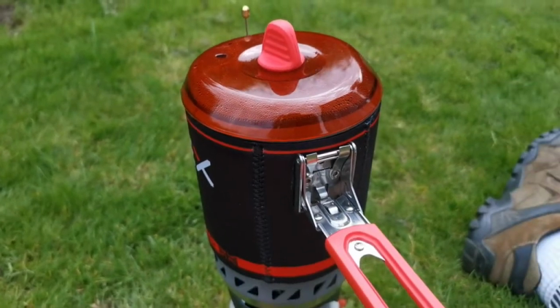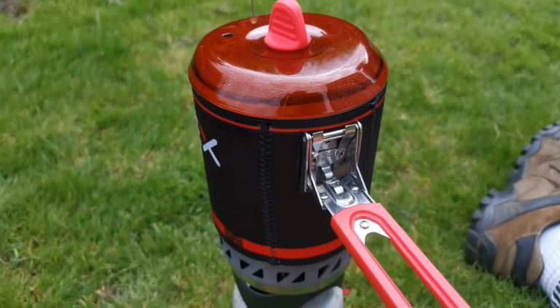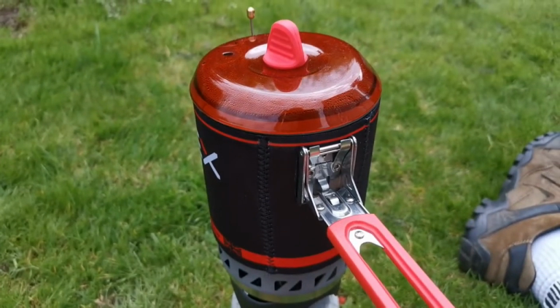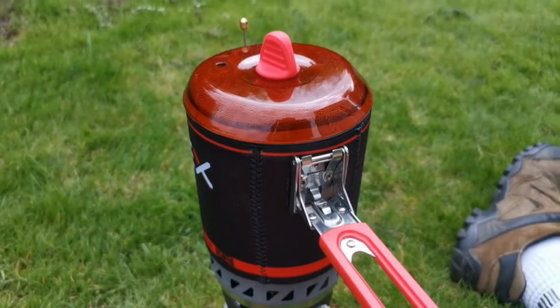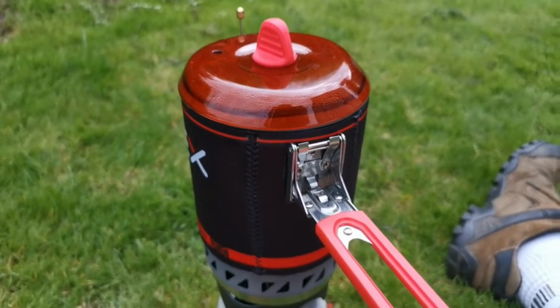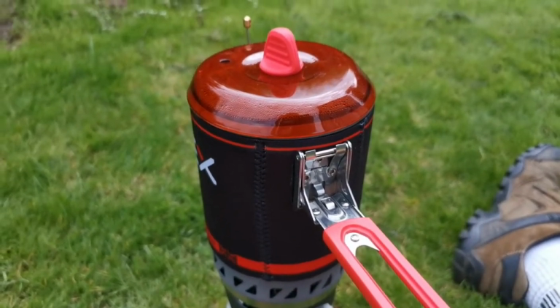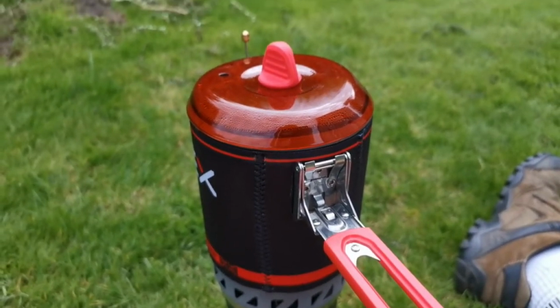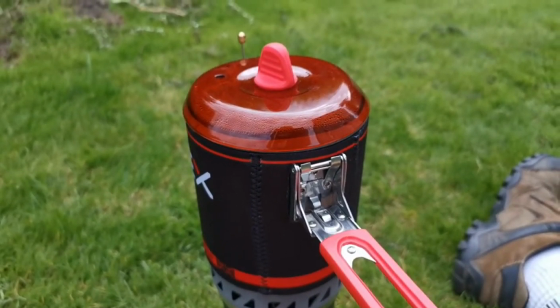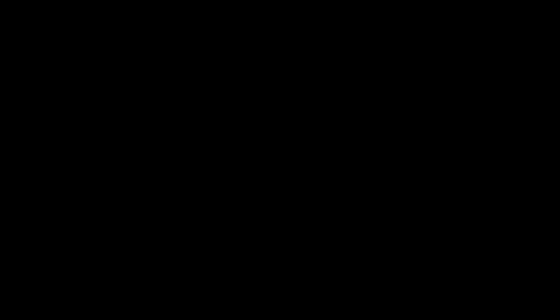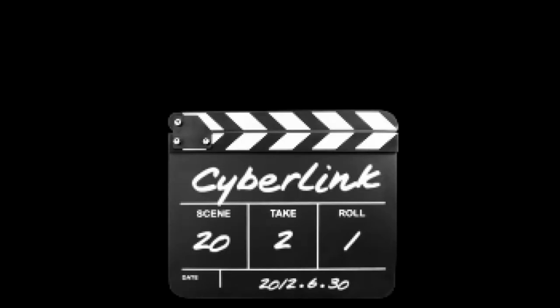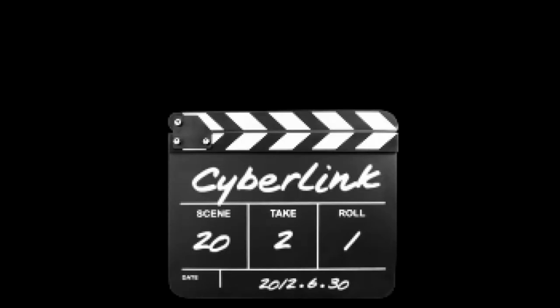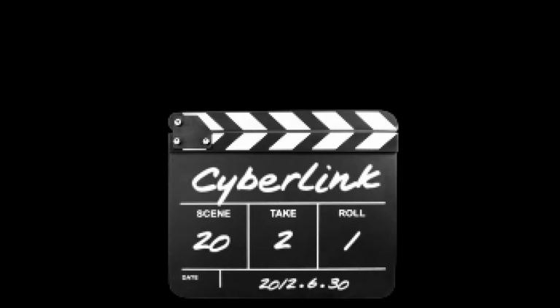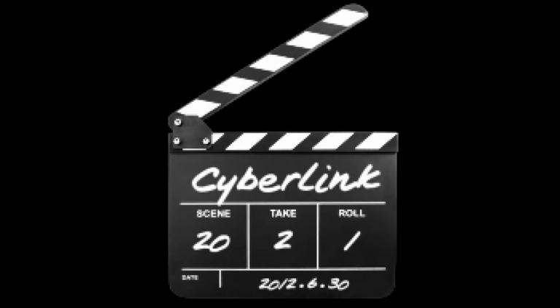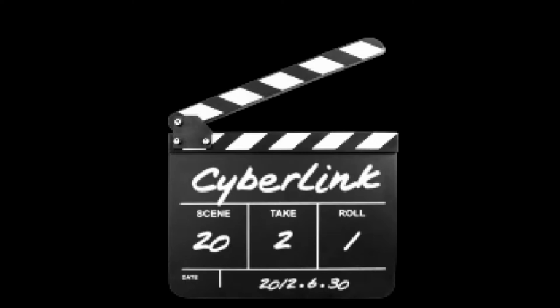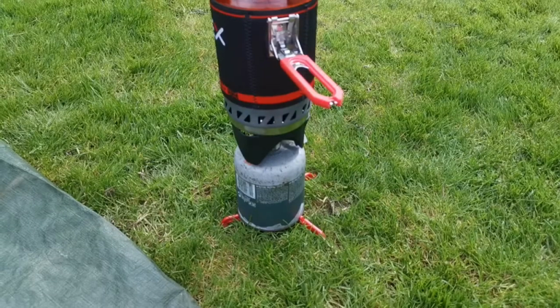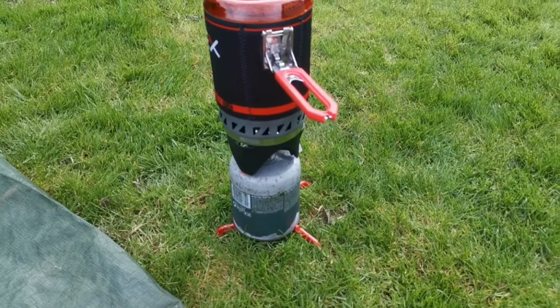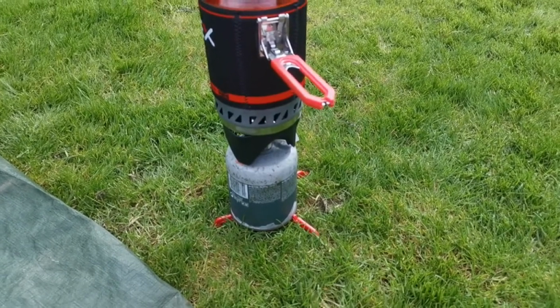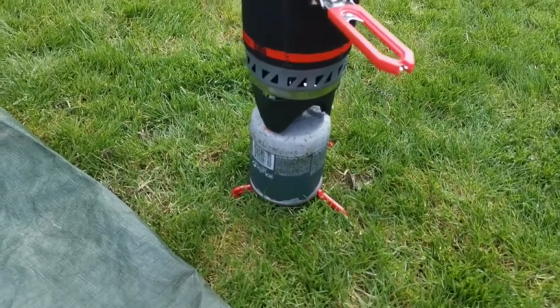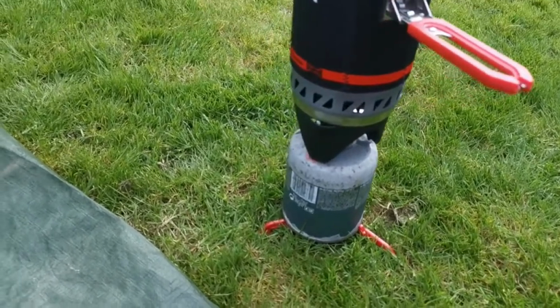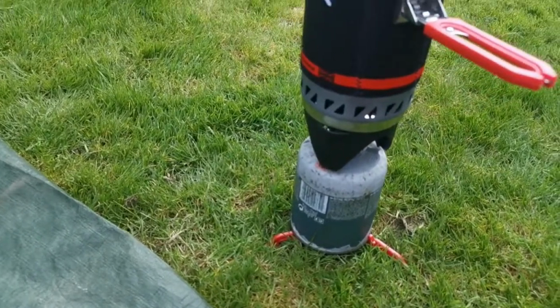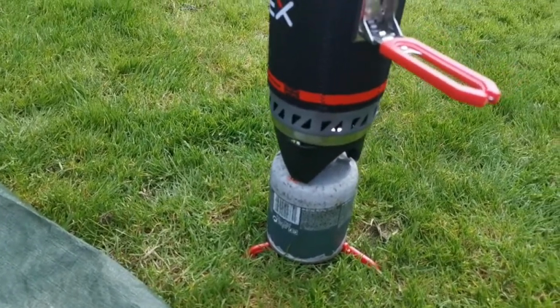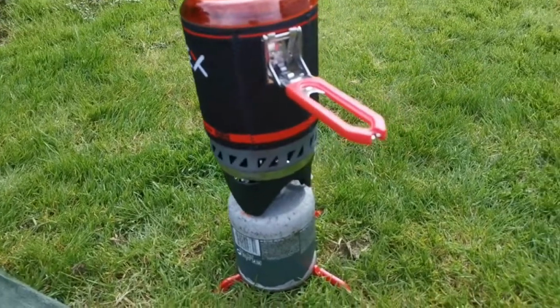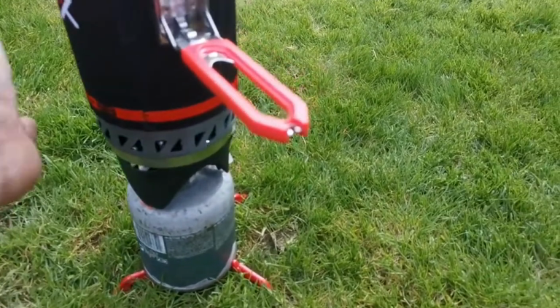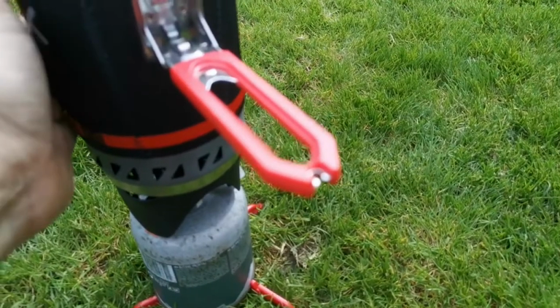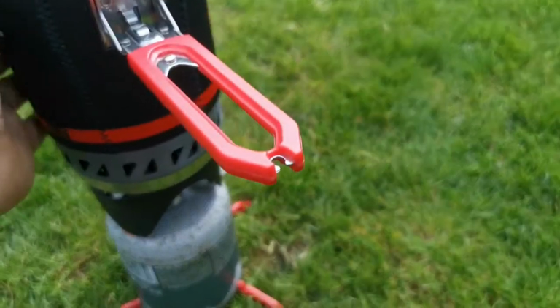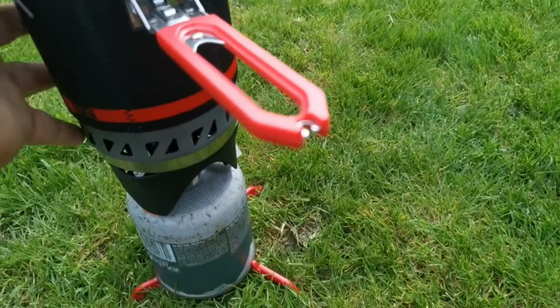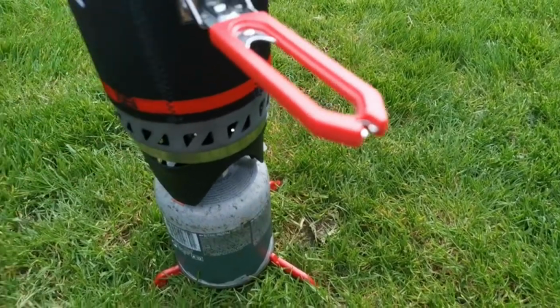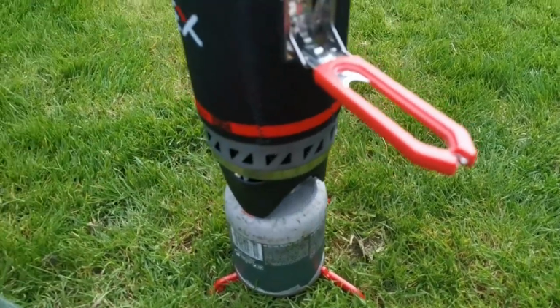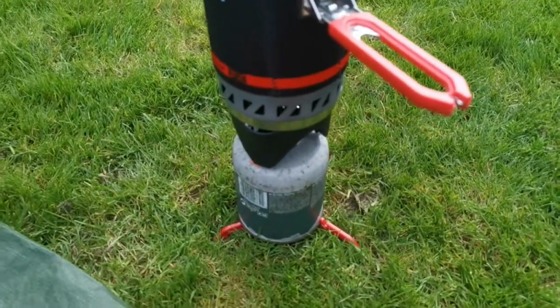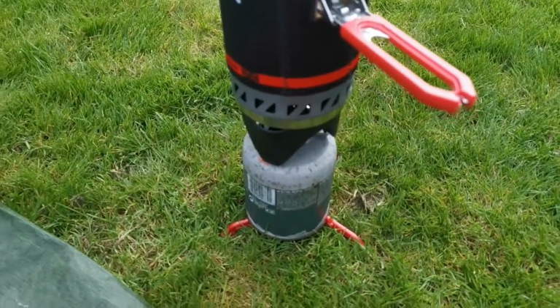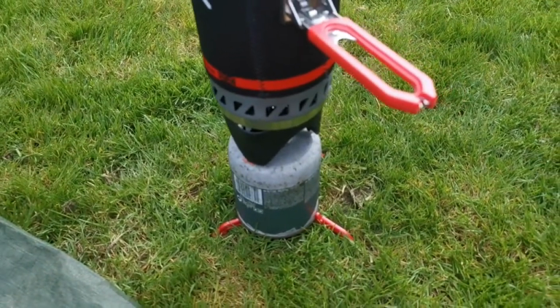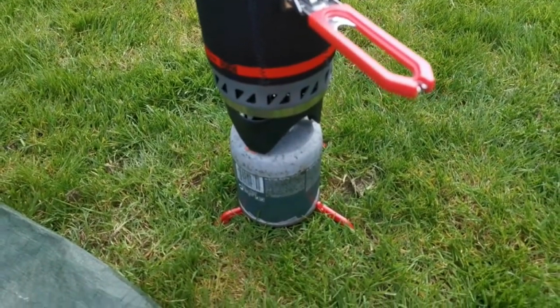Do you know what? I didn't have that all the way up — that was a bit gone off. Okay, so this is take two. Everything's cooled down again now. This time I'll actually turn the valve all the way.